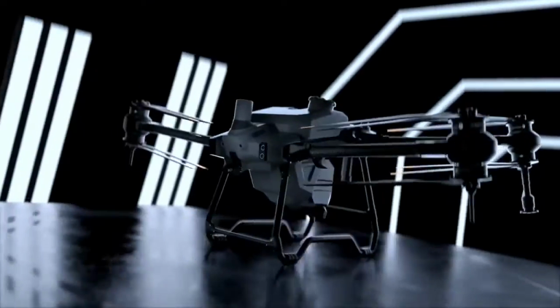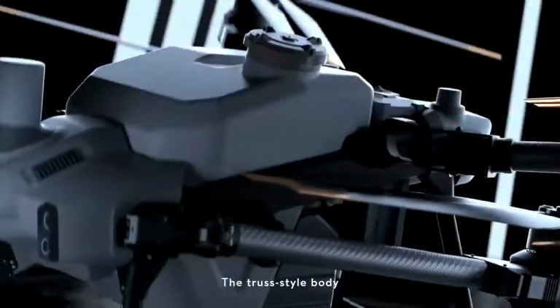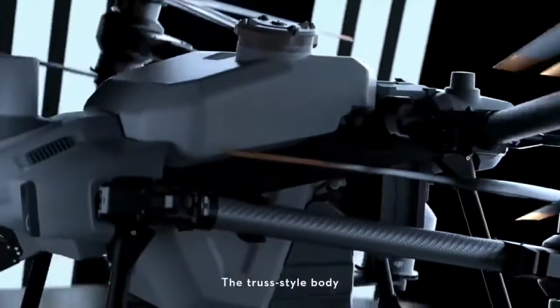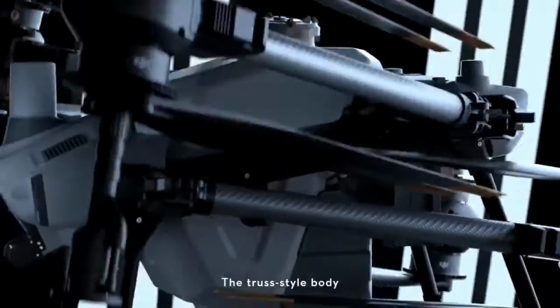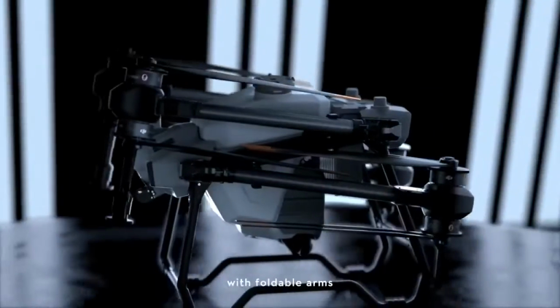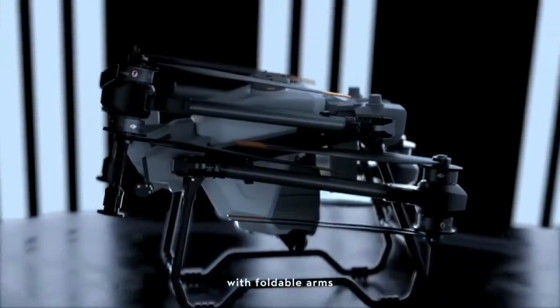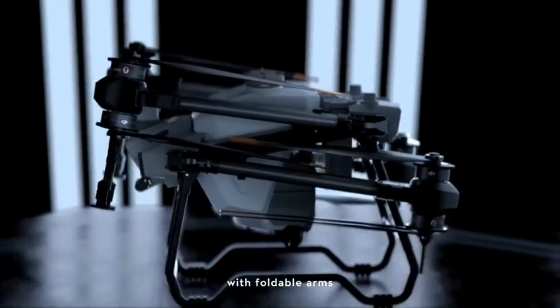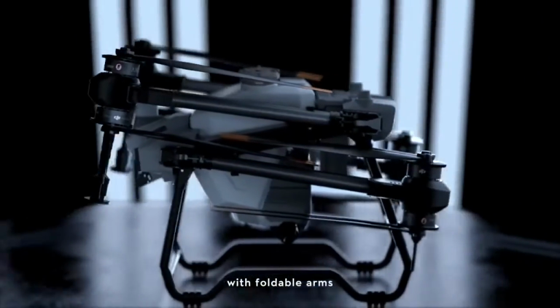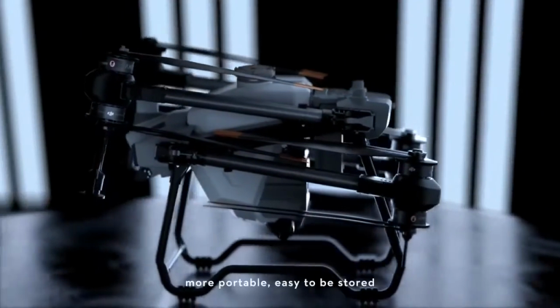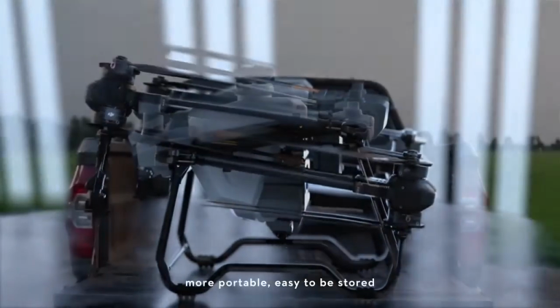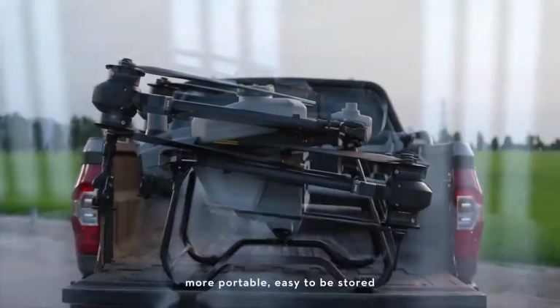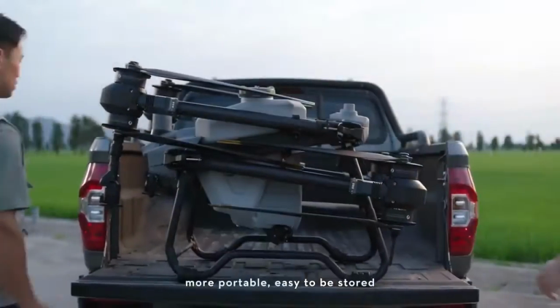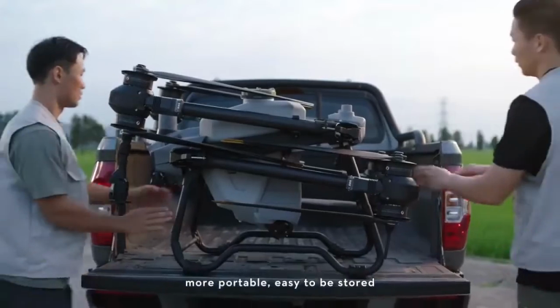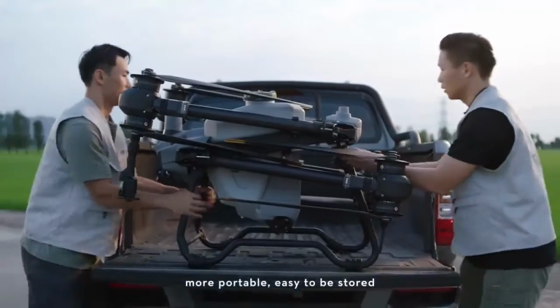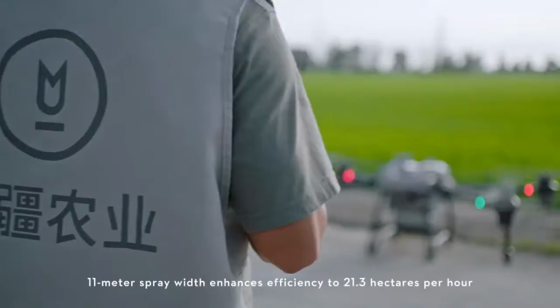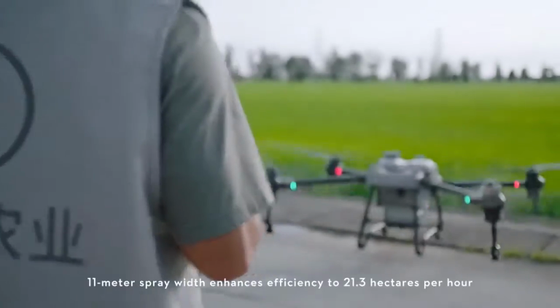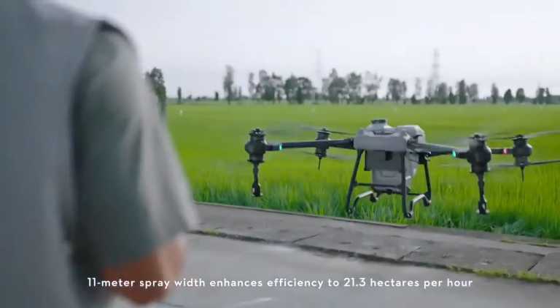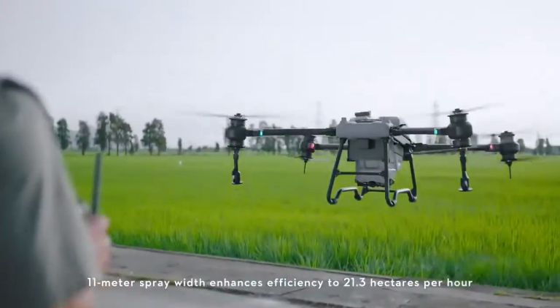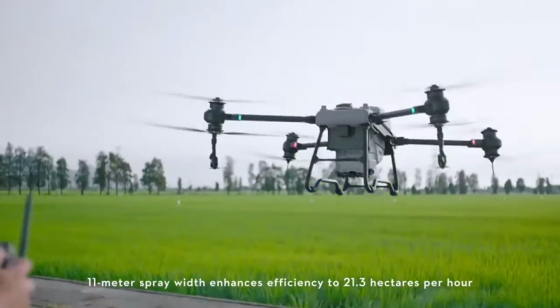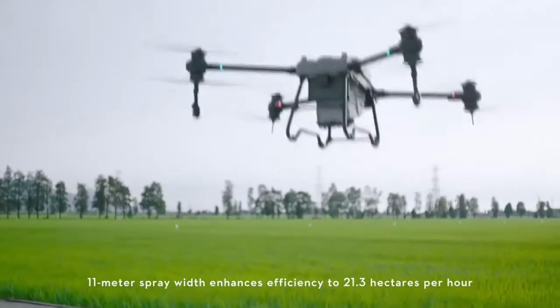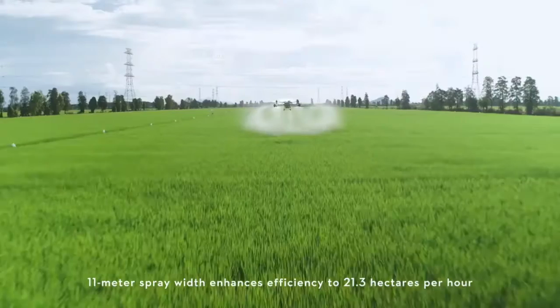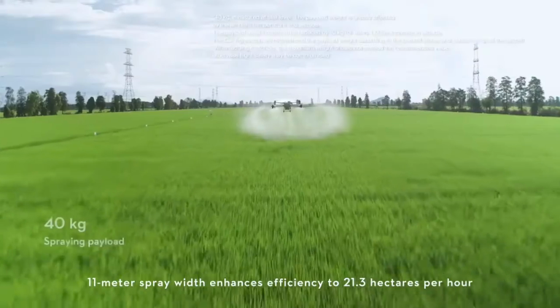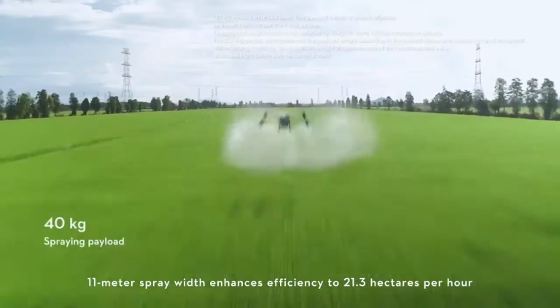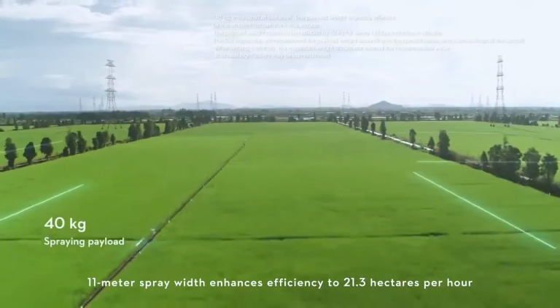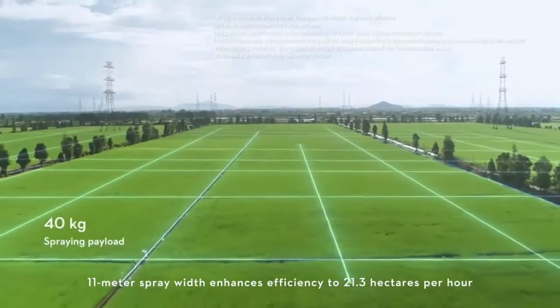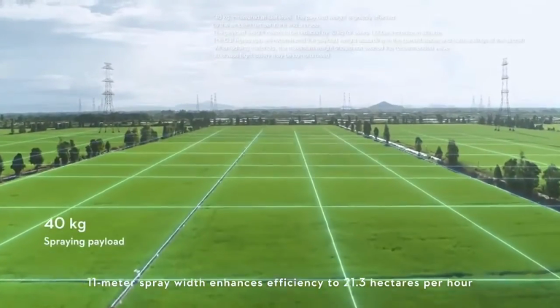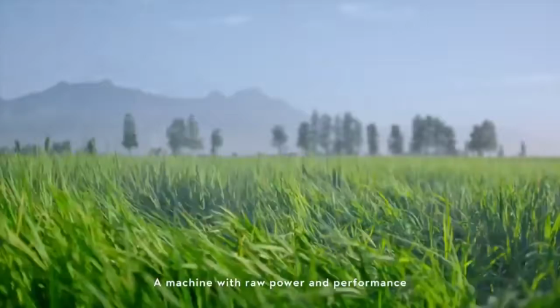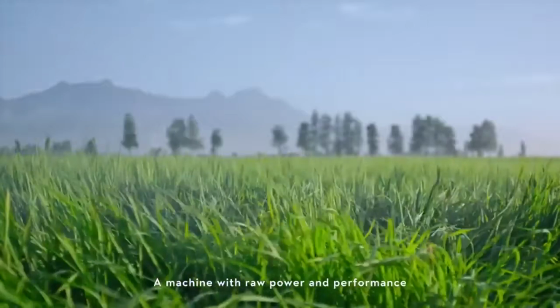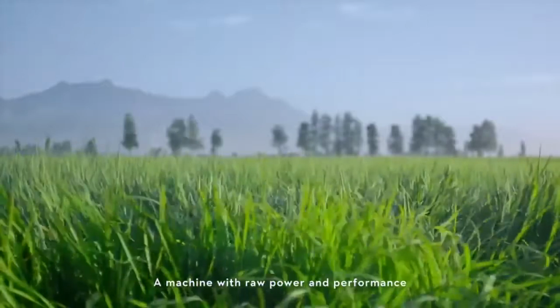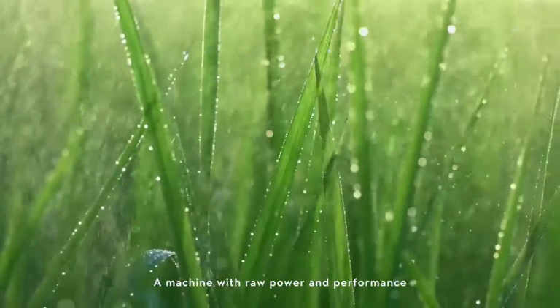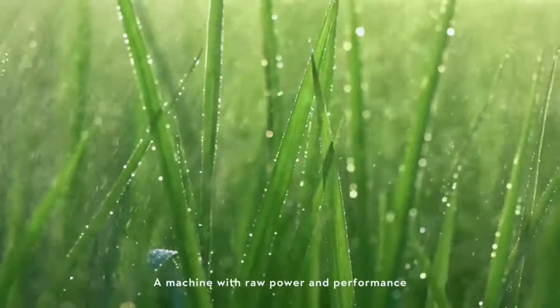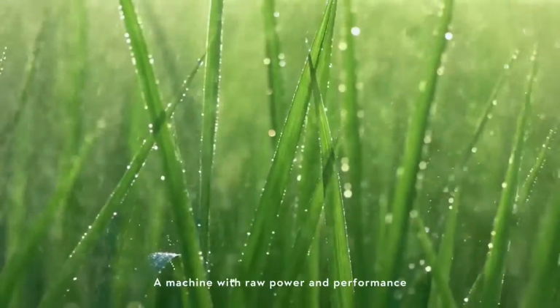The truss style body with foldable arms — more portable, easy to be stored. An 11 meter spray width enhances efficiency to 21.3 hectares per hour. A machine with raw power and performance.